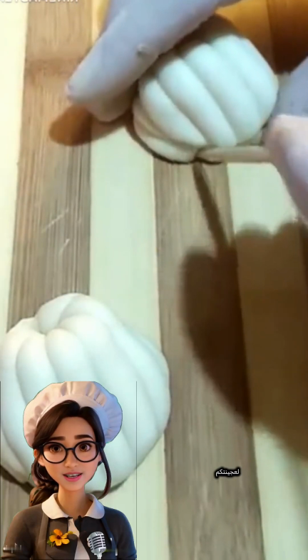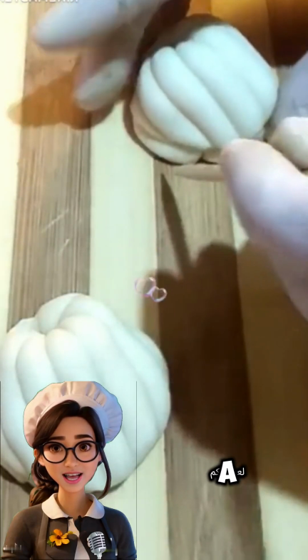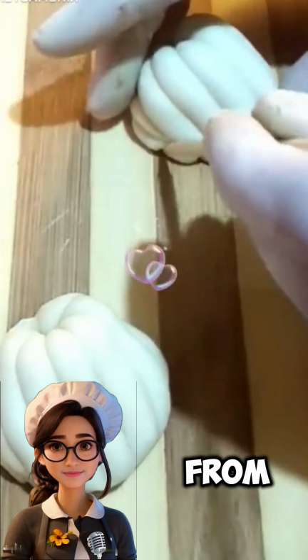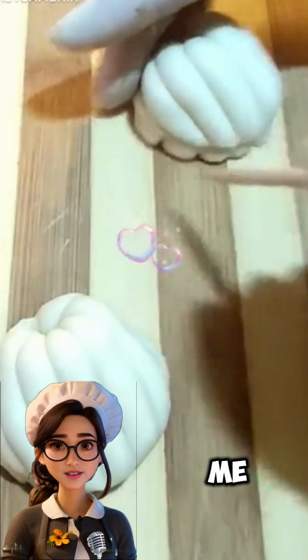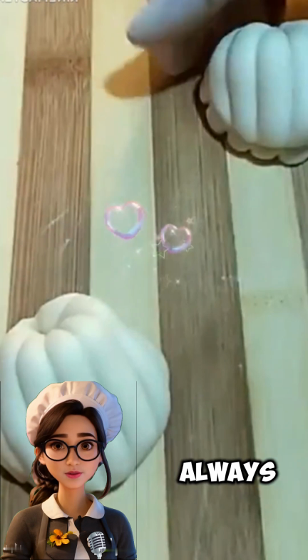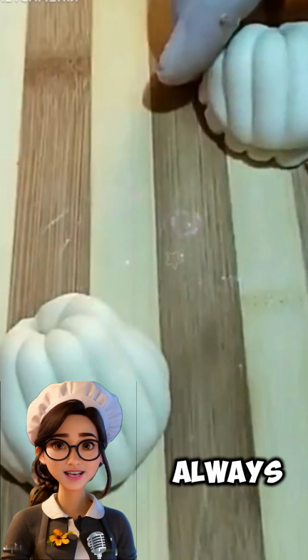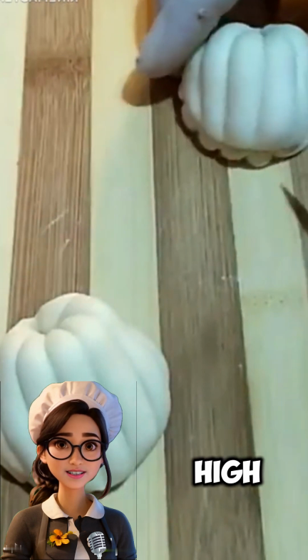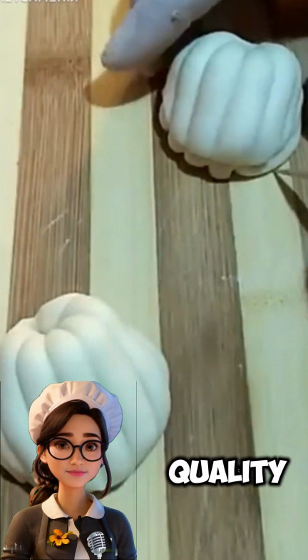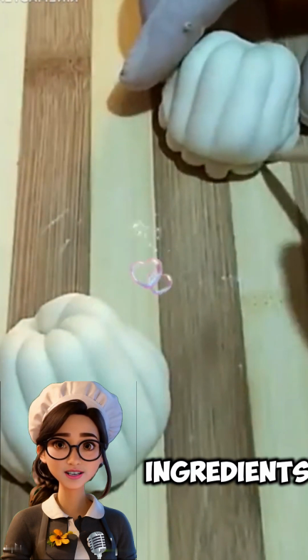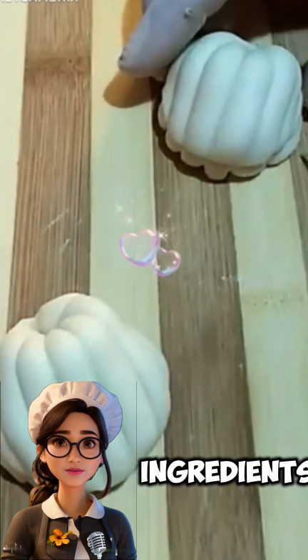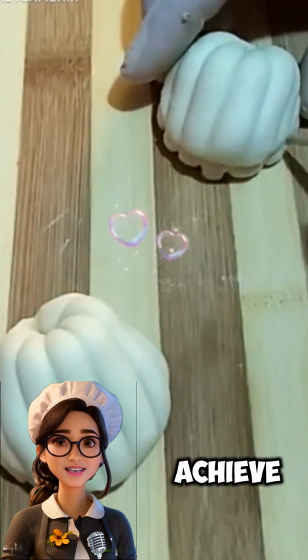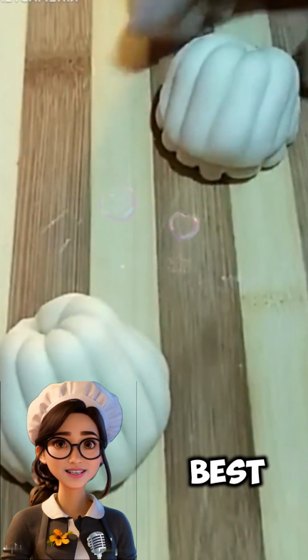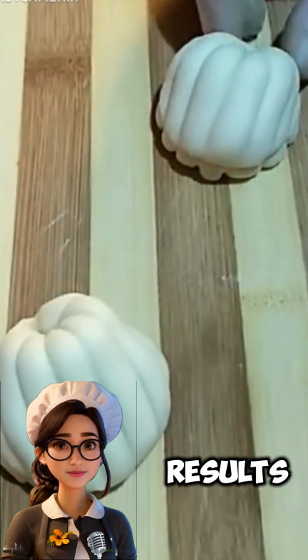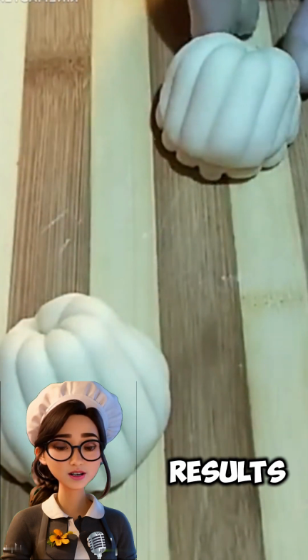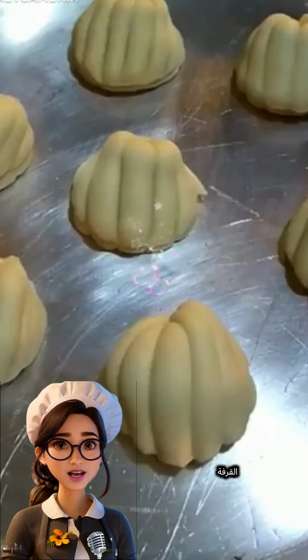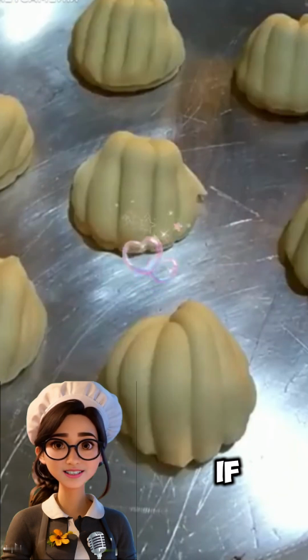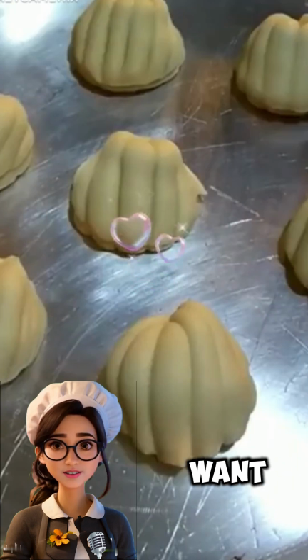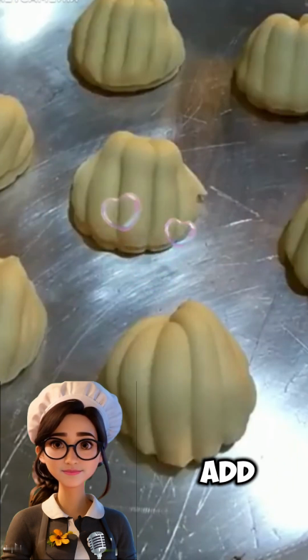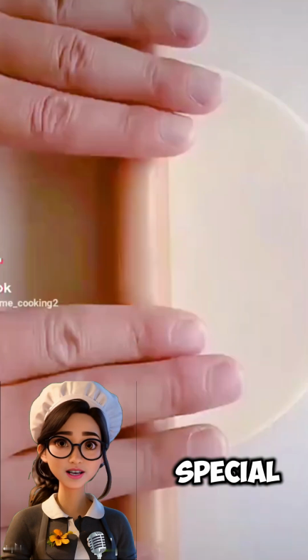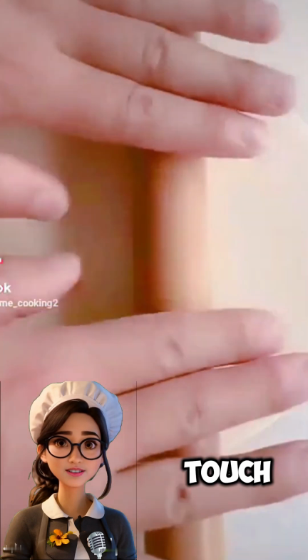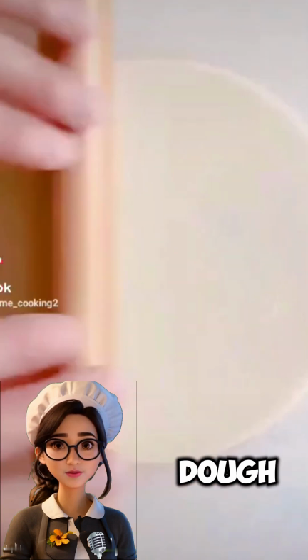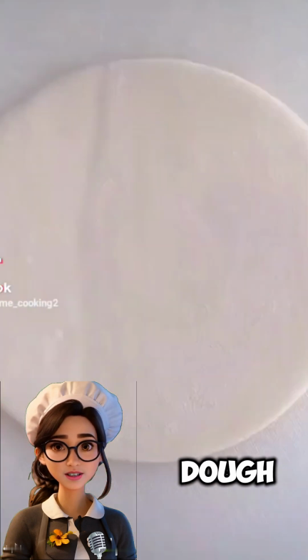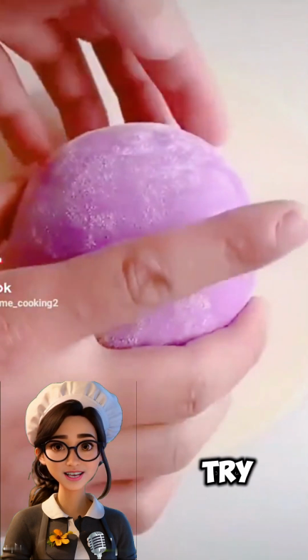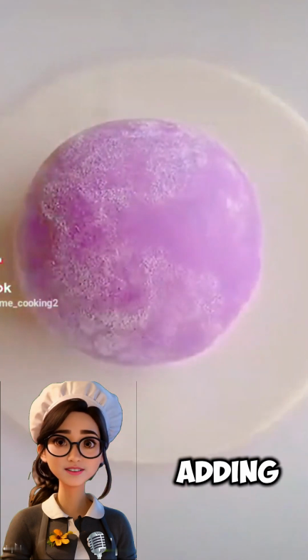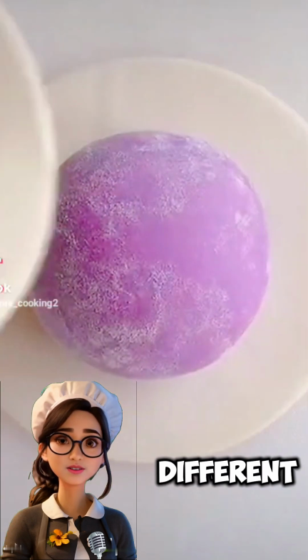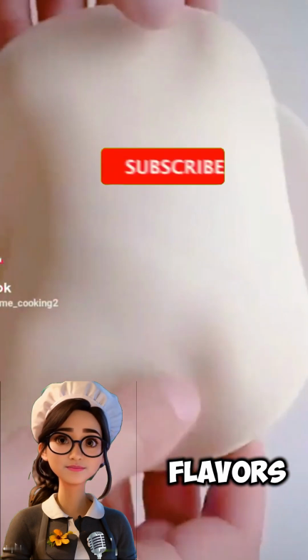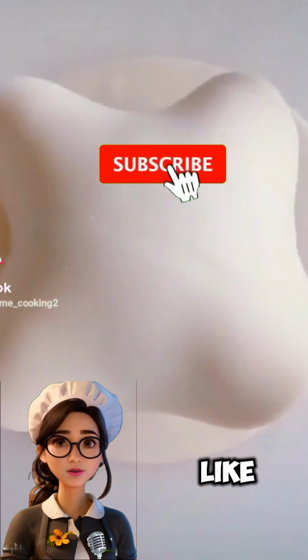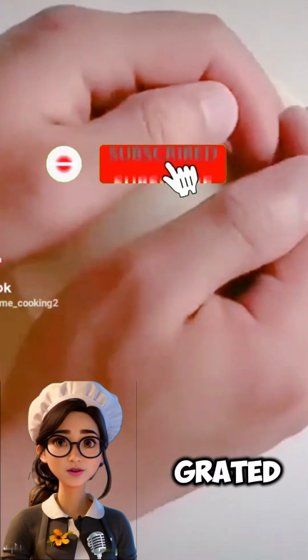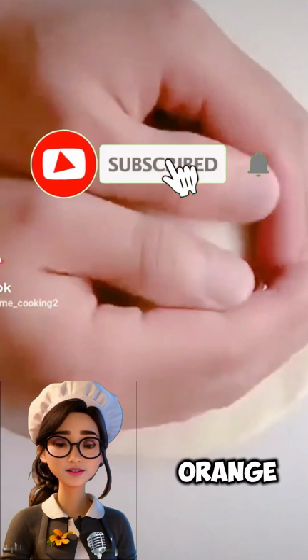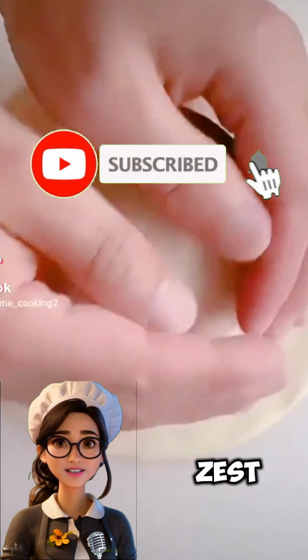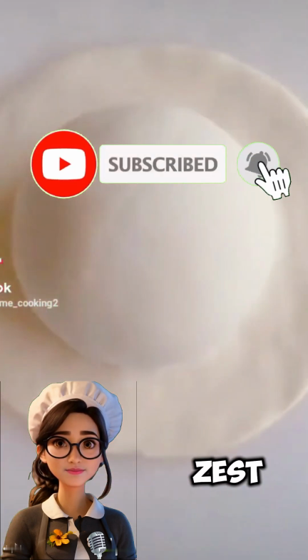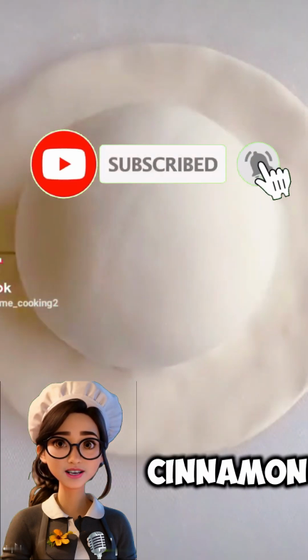A tip from me: always use high quality ingredients to achieve the best results. If you want to add a special touch to your dough, try adding different flavors like grated orange zest or cinnamon.